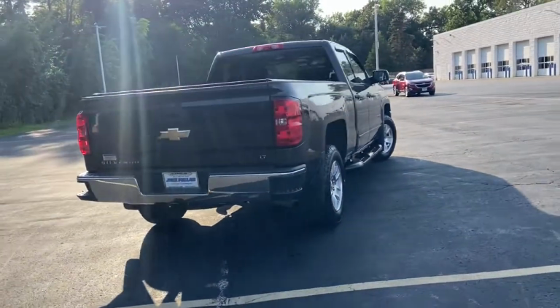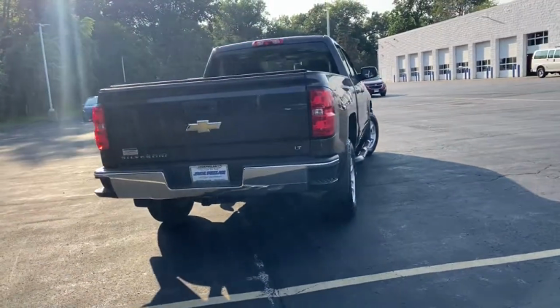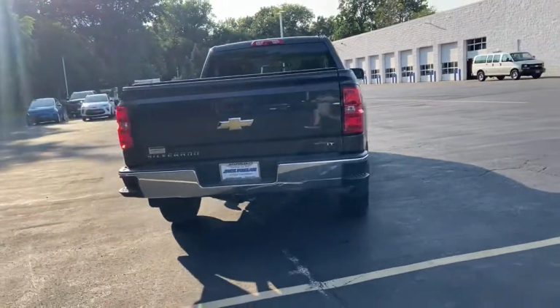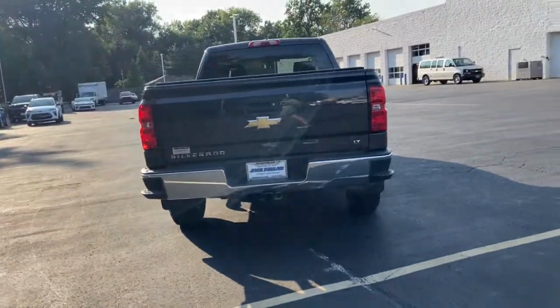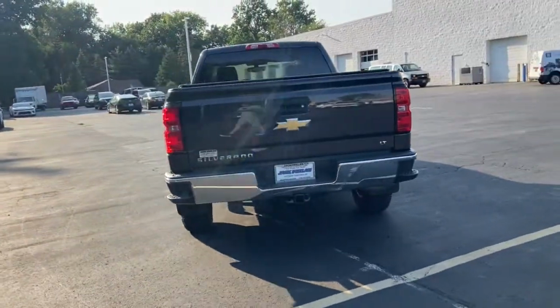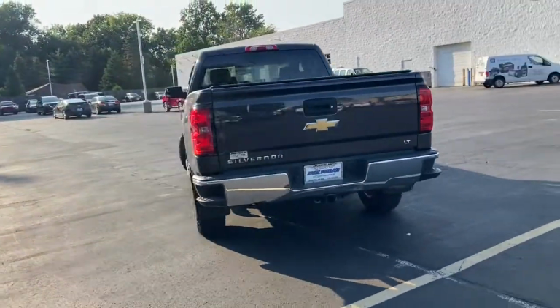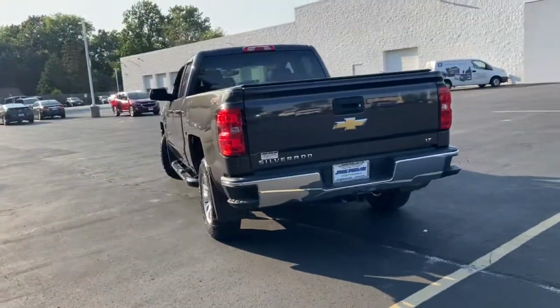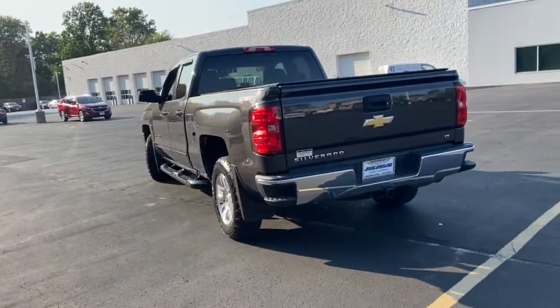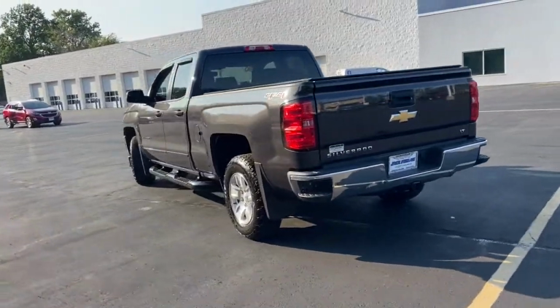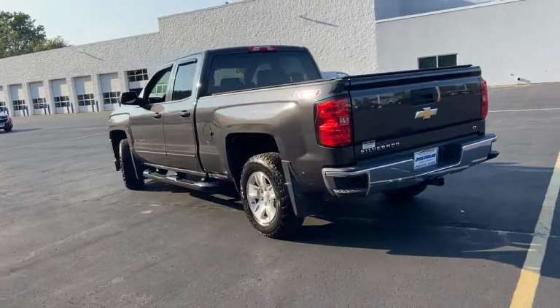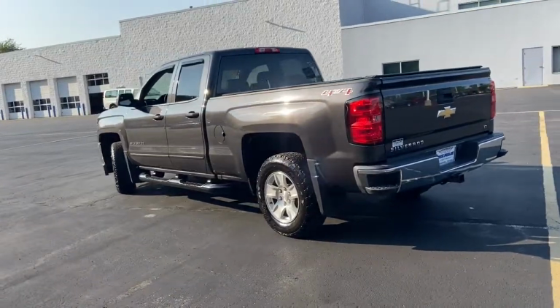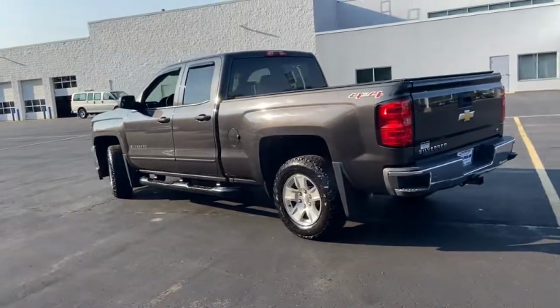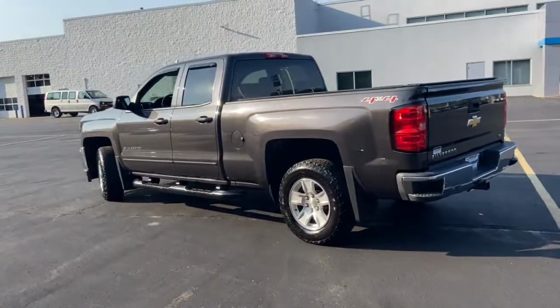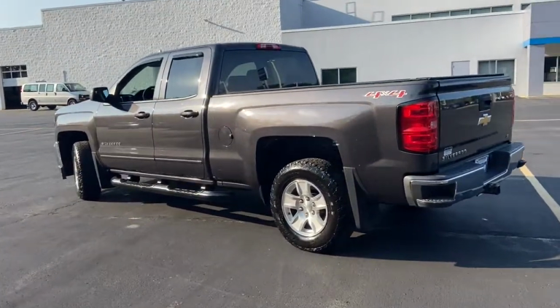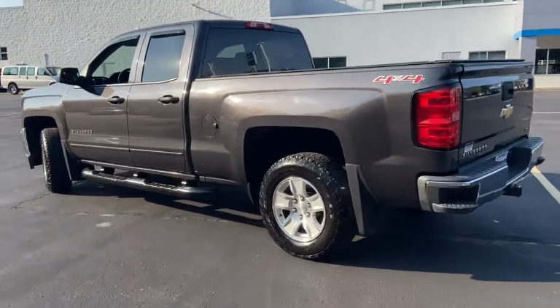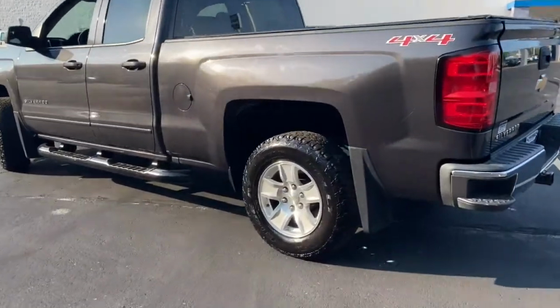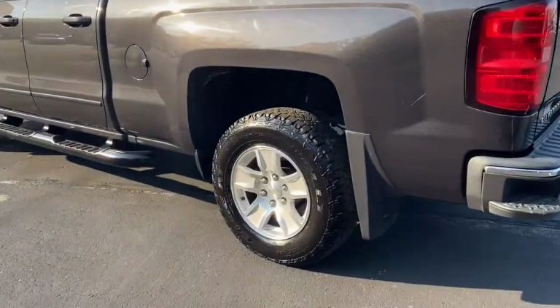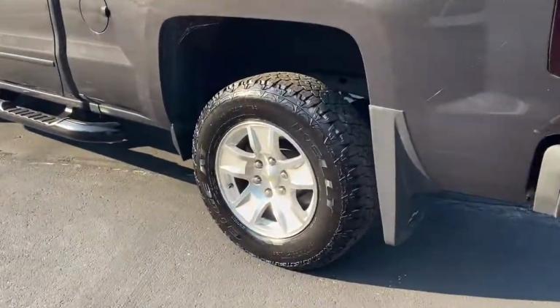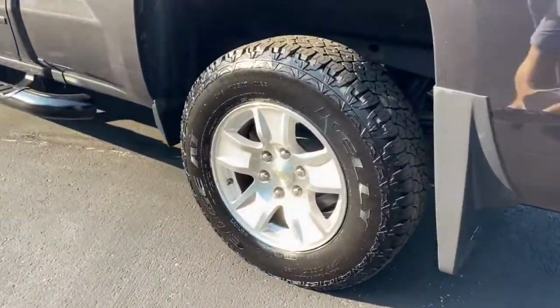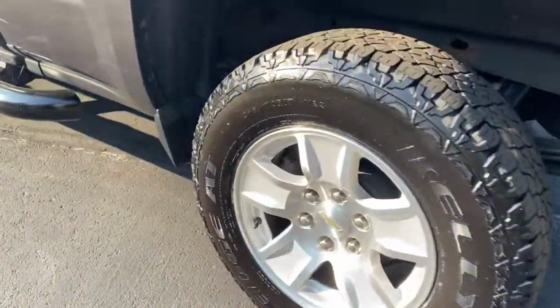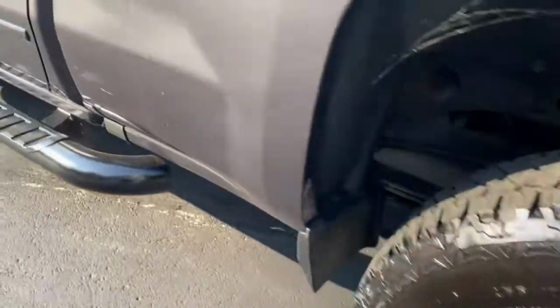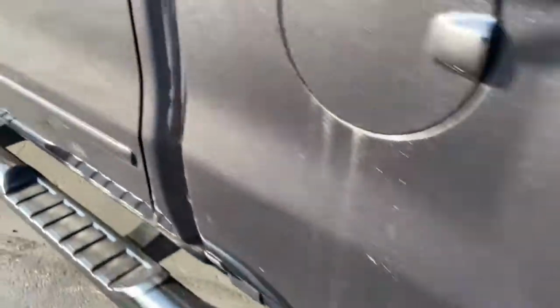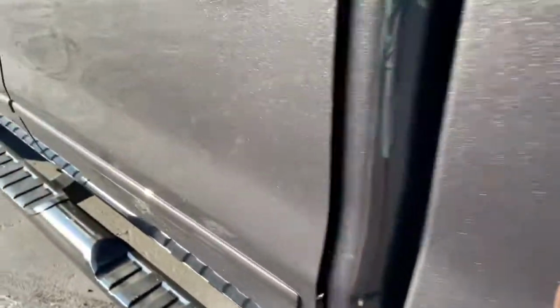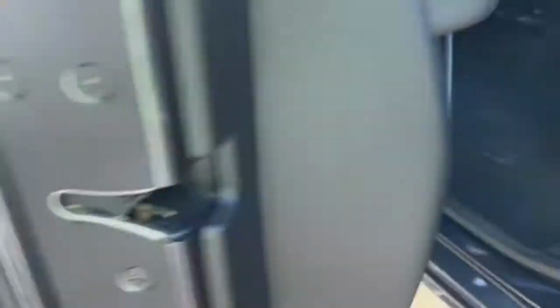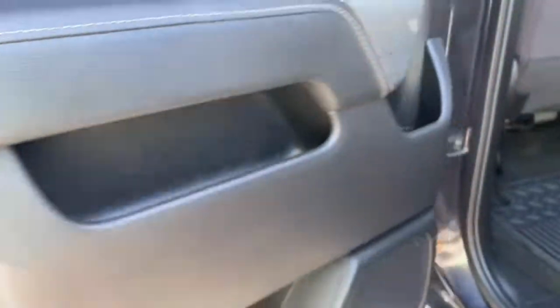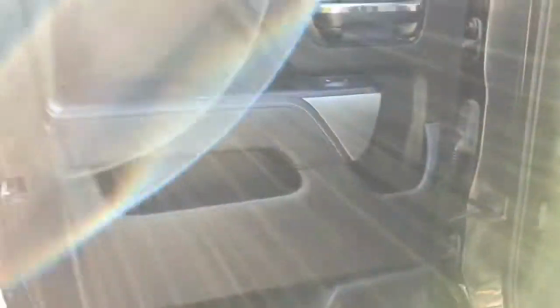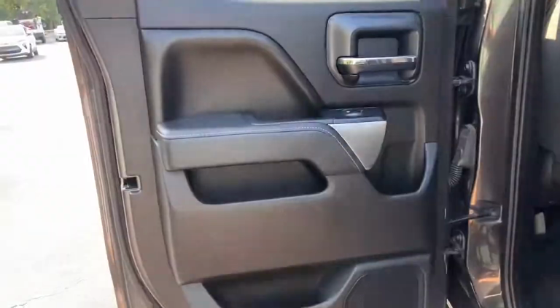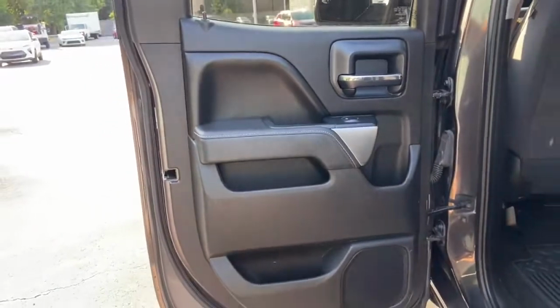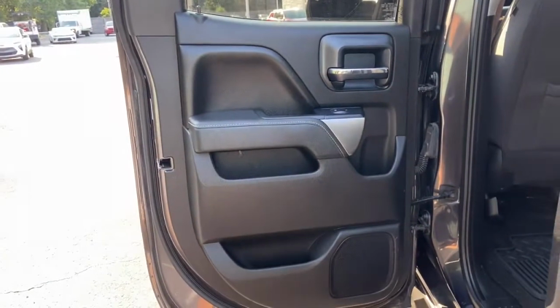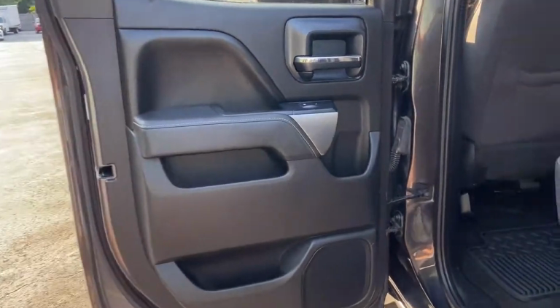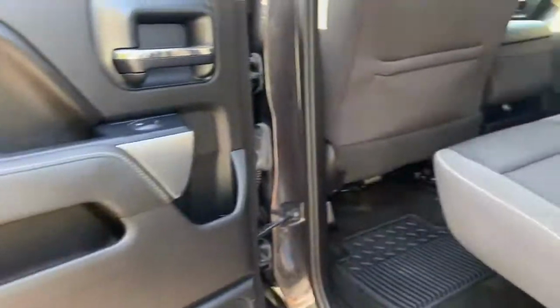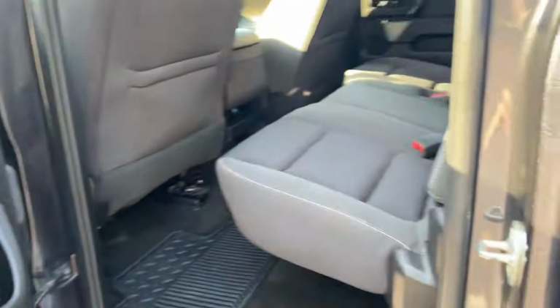These are just some of the great options this vehicle comes with: traction control, daytime running lights, CD player, cruise control, power windows, AM-FM stereo, power door locks, and power steering.